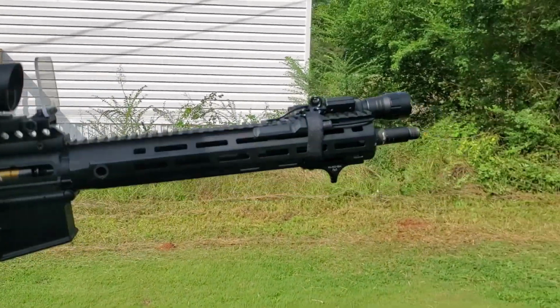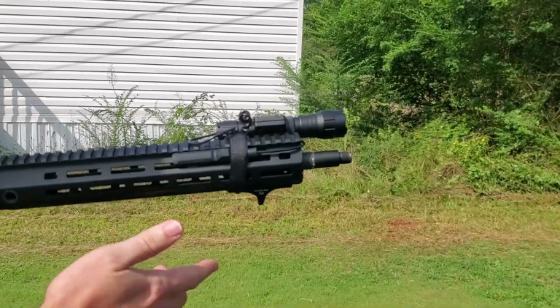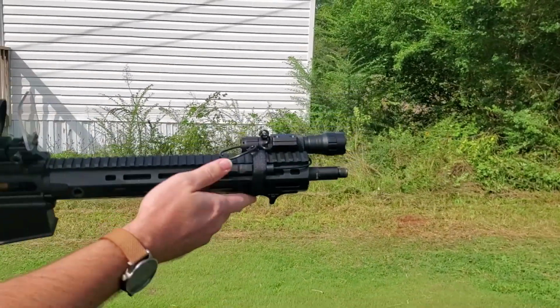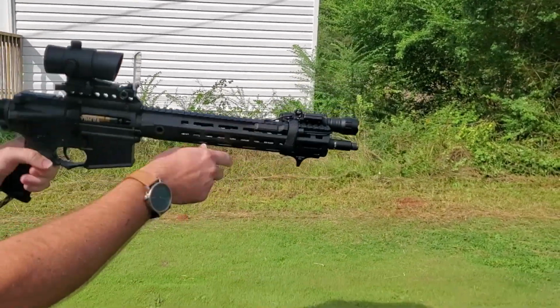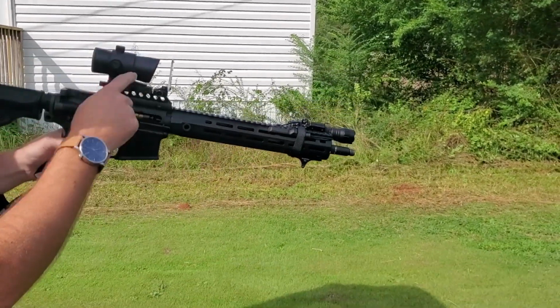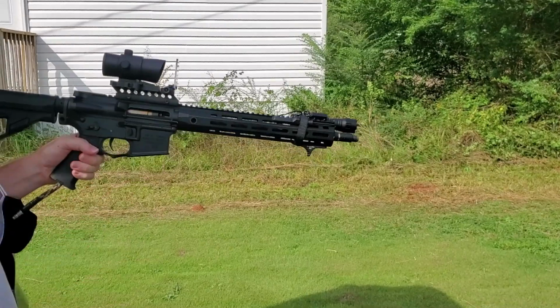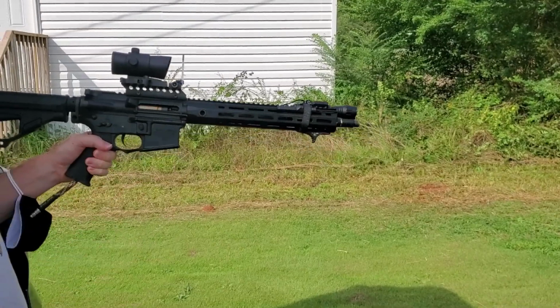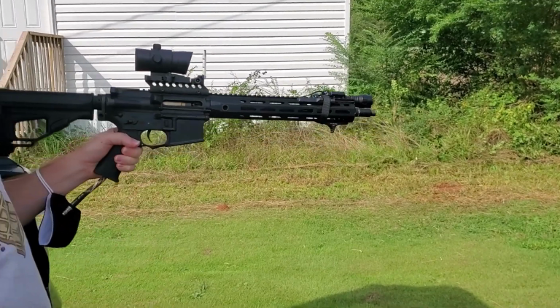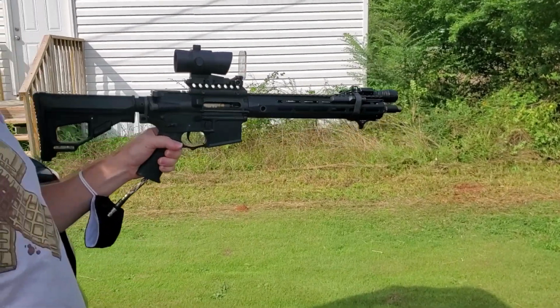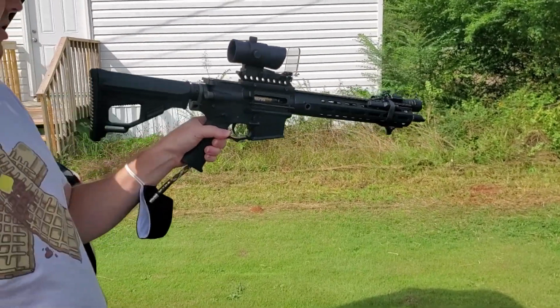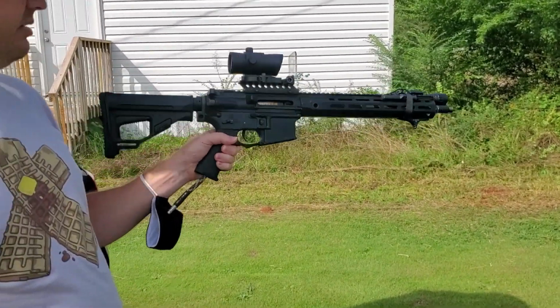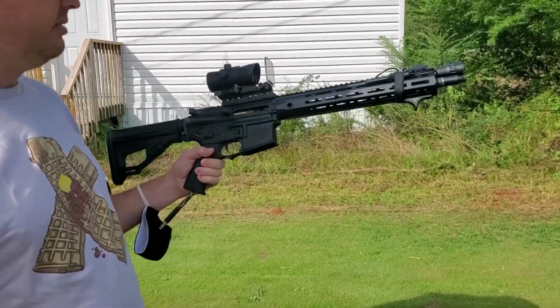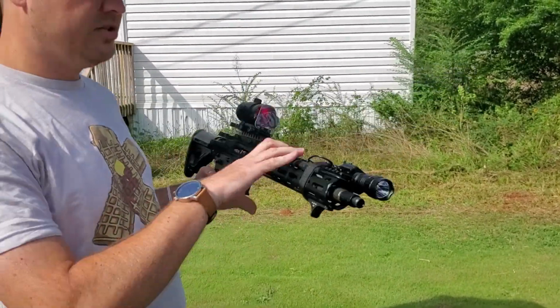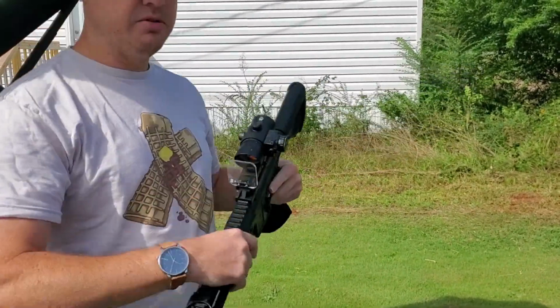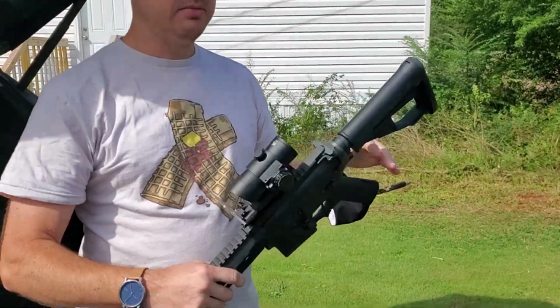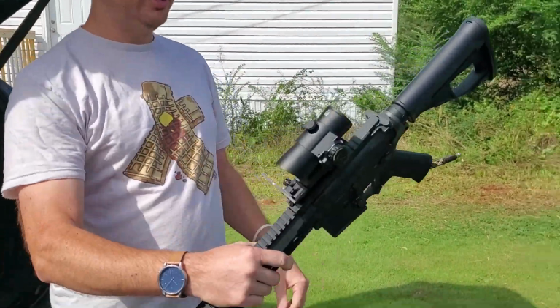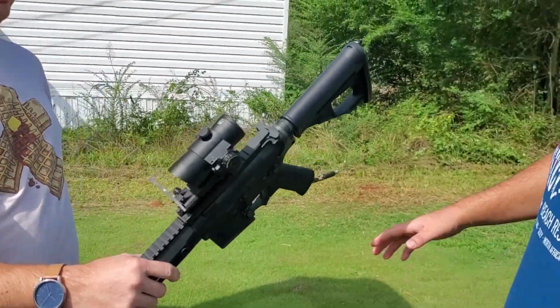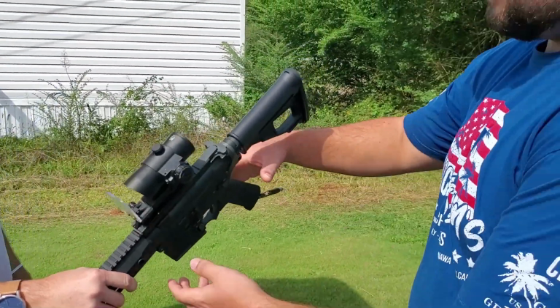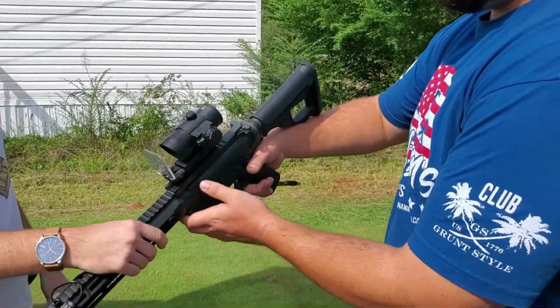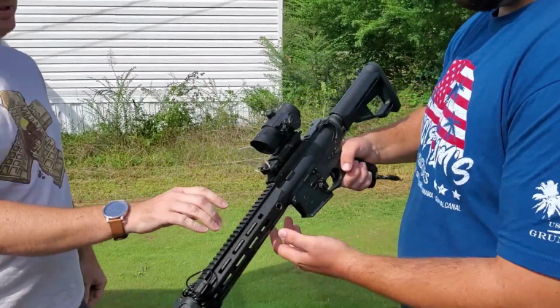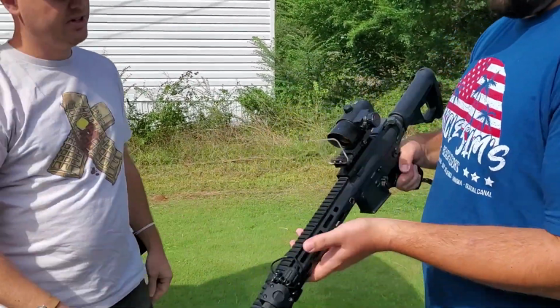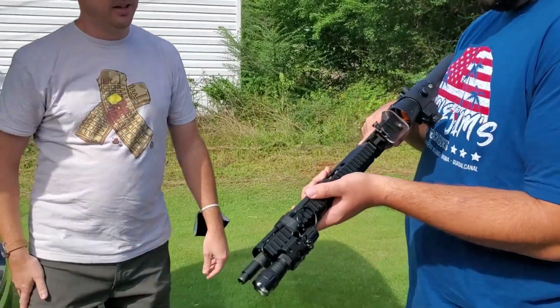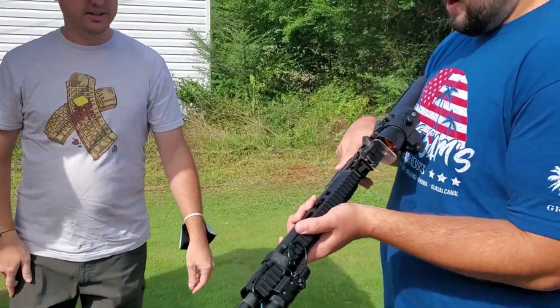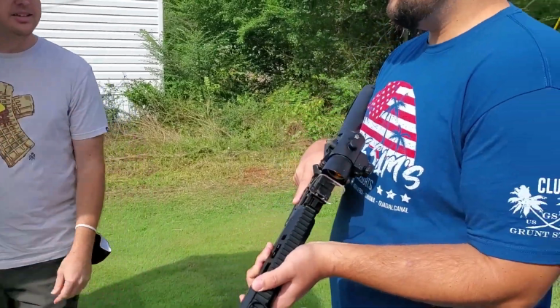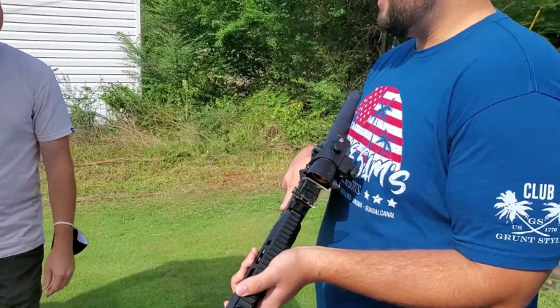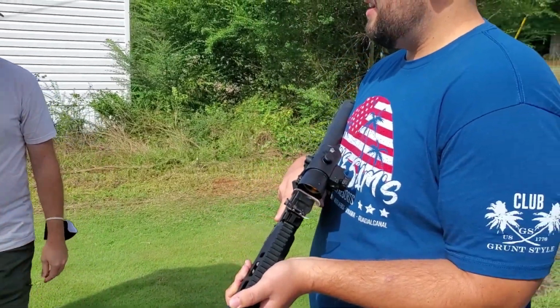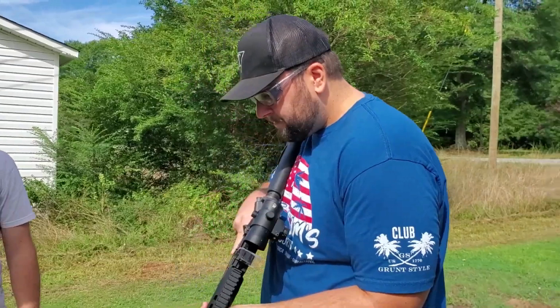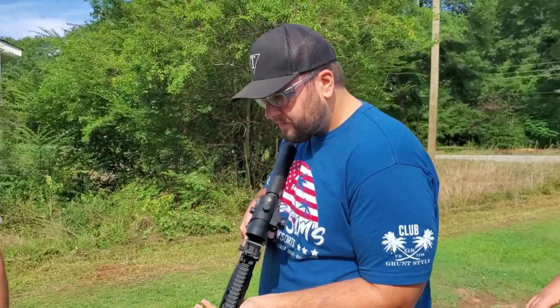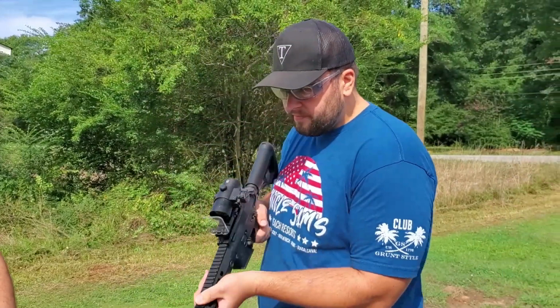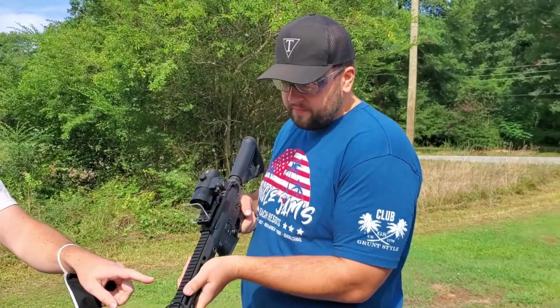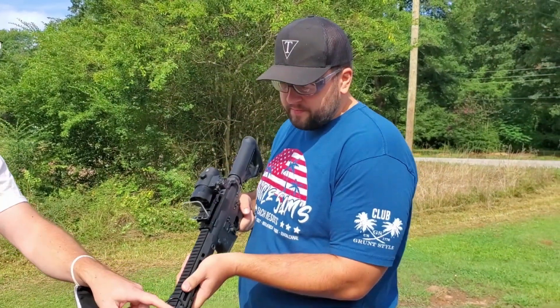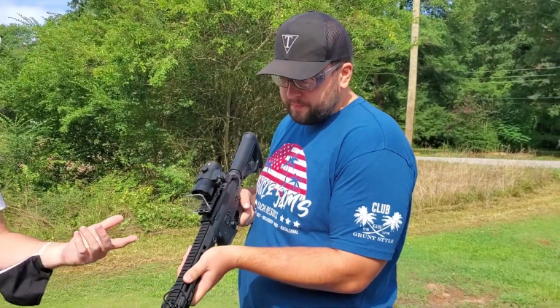There's a little flashlight on here and just a 40 mil red dot. Give it a hold - wow, this is very light. At least five pounds without the flashlight.